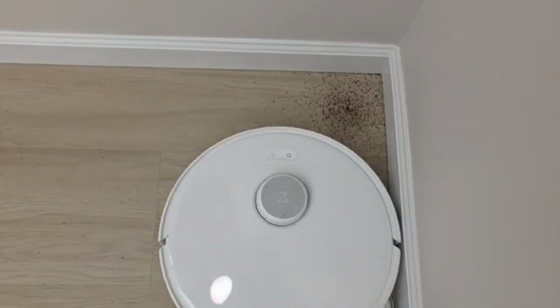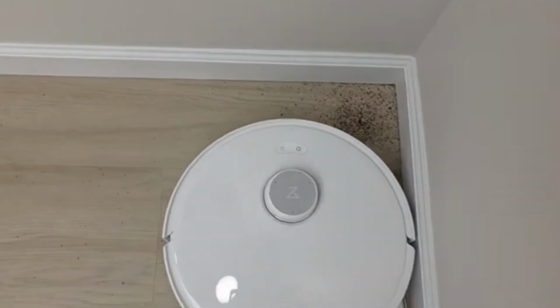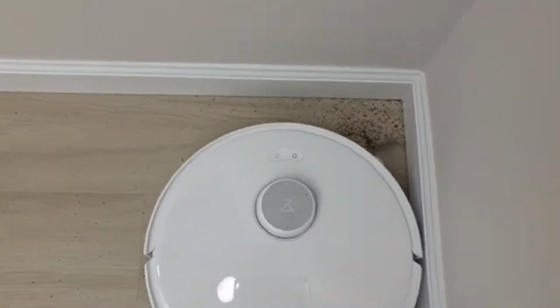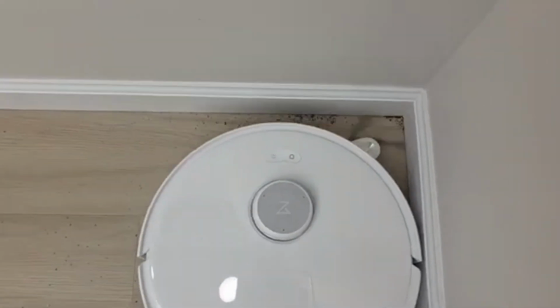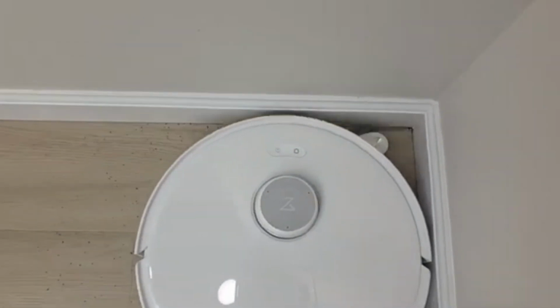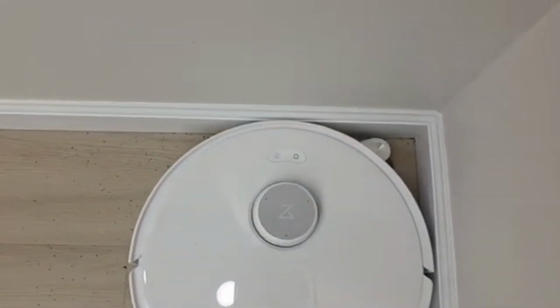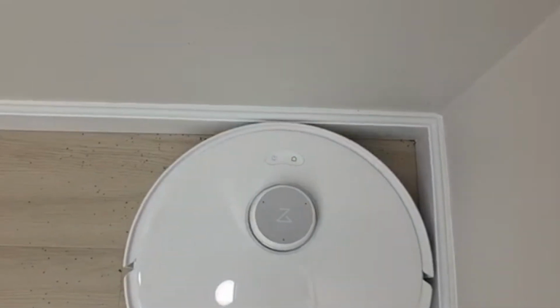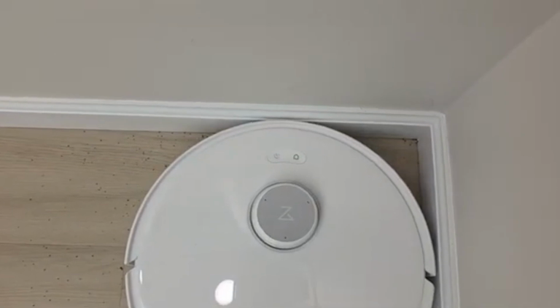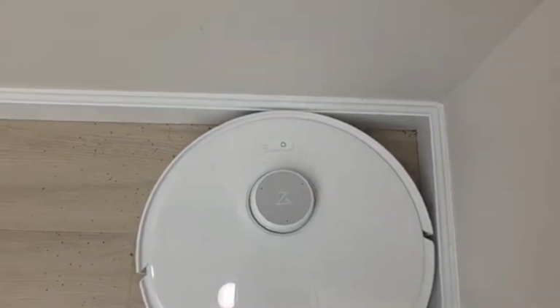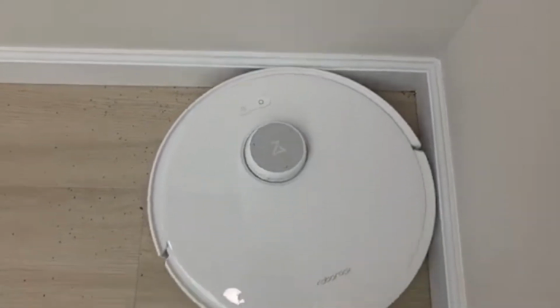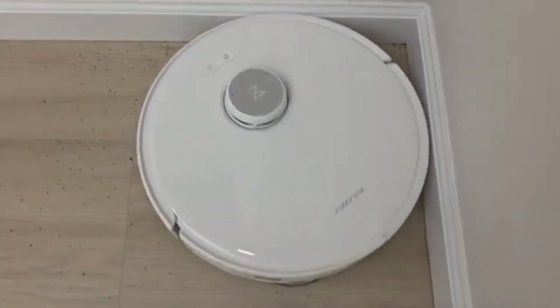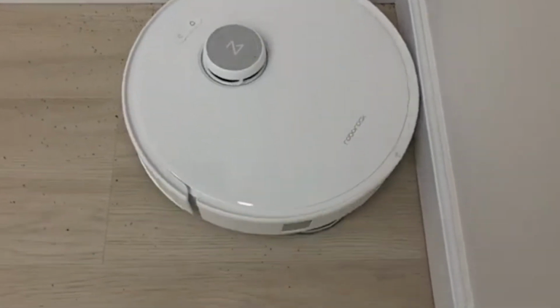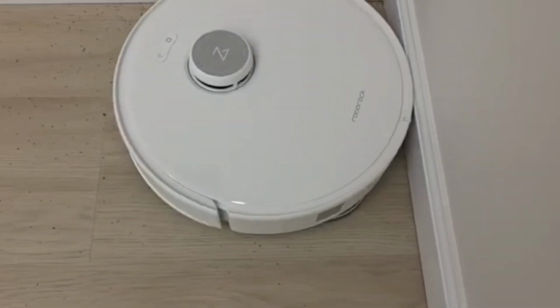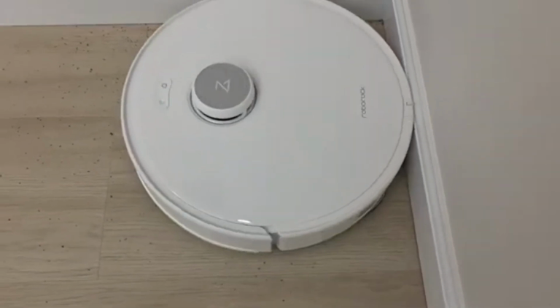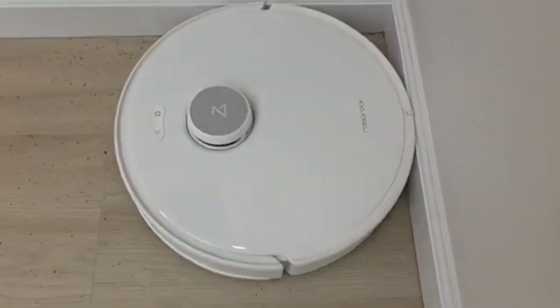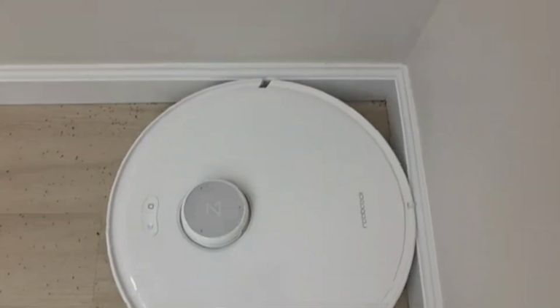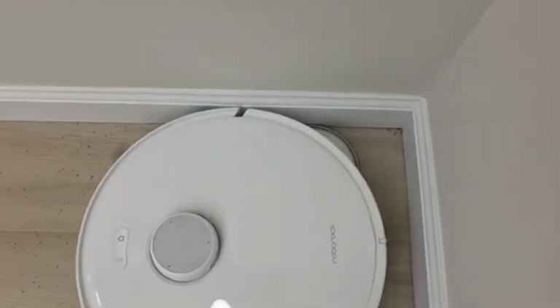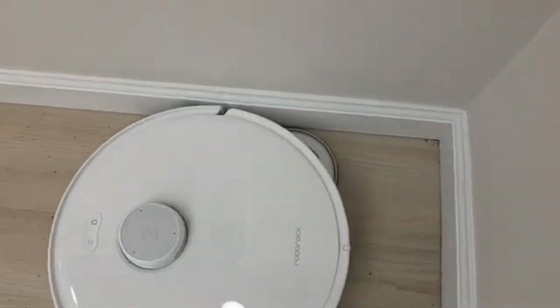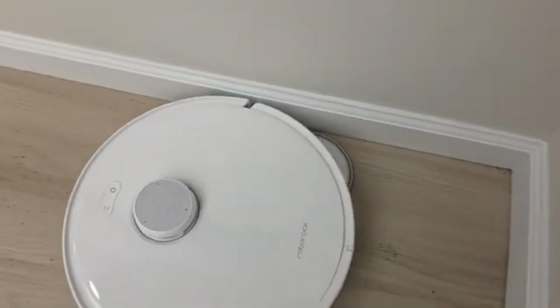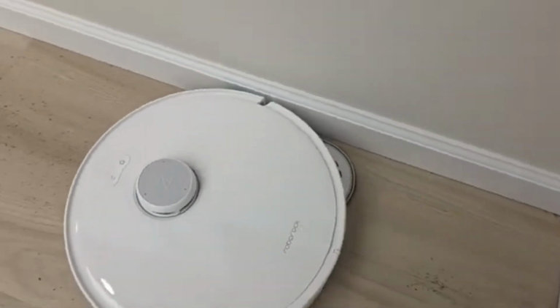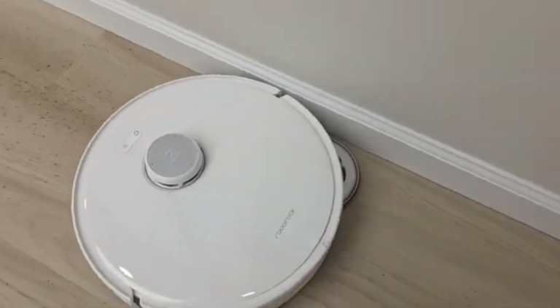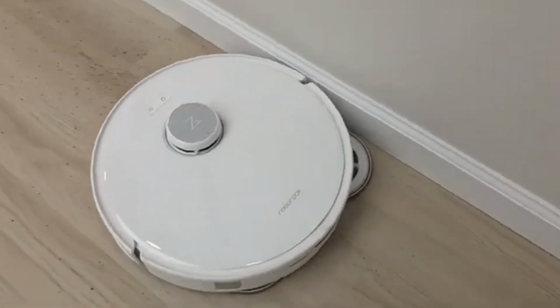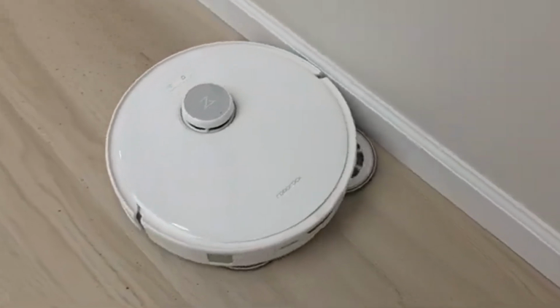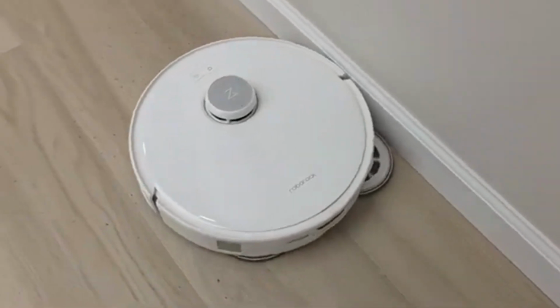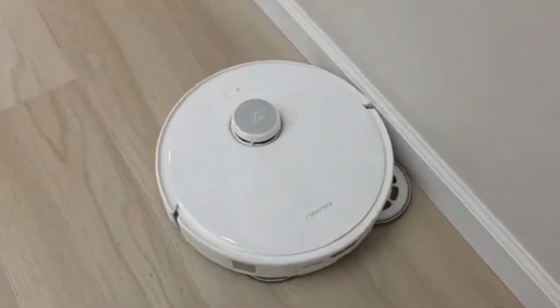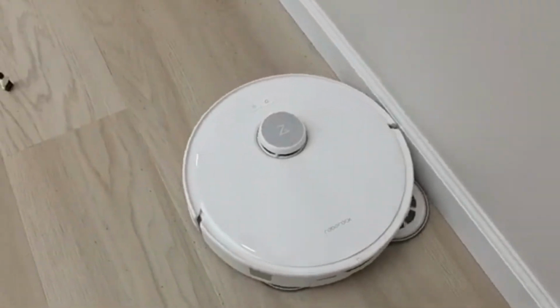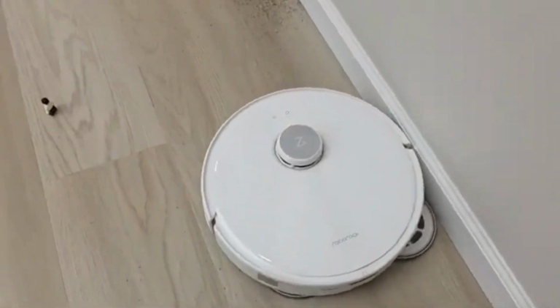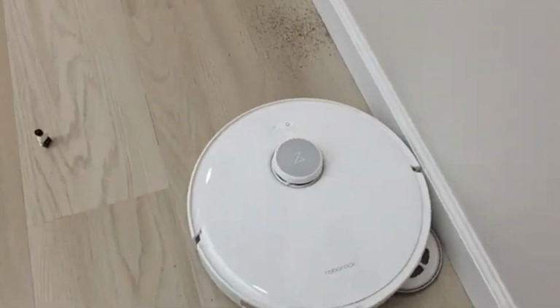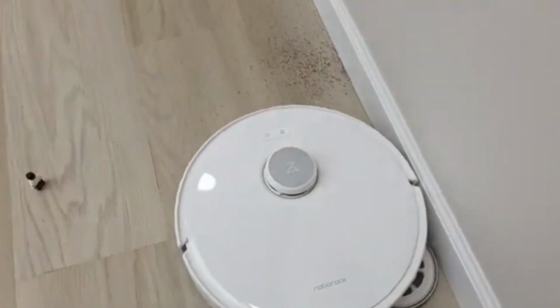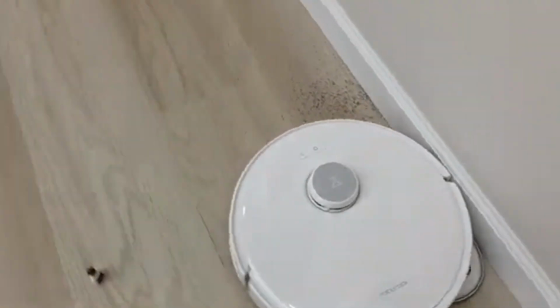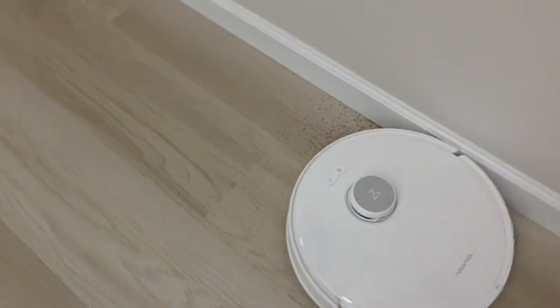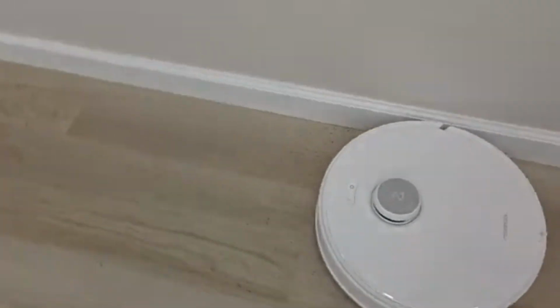Whether you live in a large house with a mix of hardwood and carpeted surfaces, or a busy apartment that requires daily maintenance, the Roborock Crivo Edge is built to keep your floors spotless without any hassle.